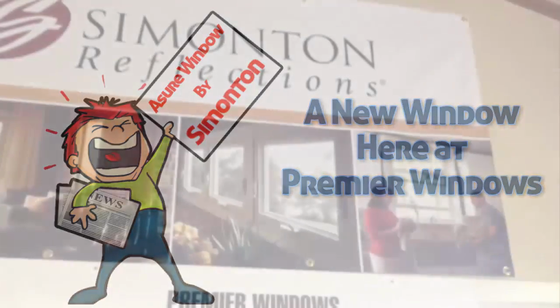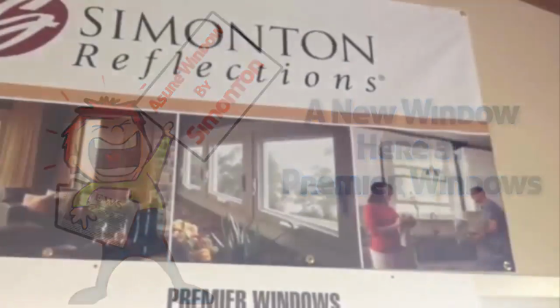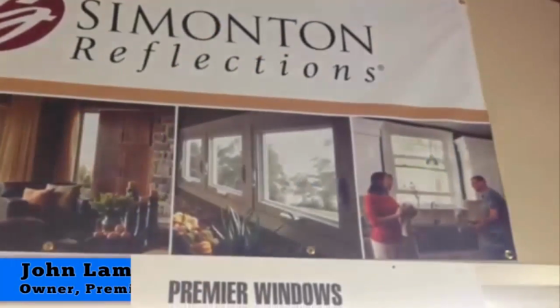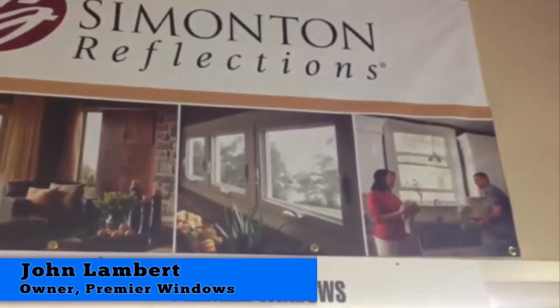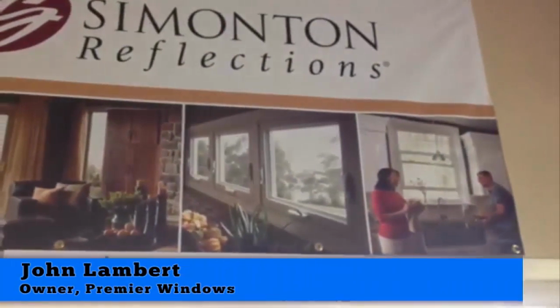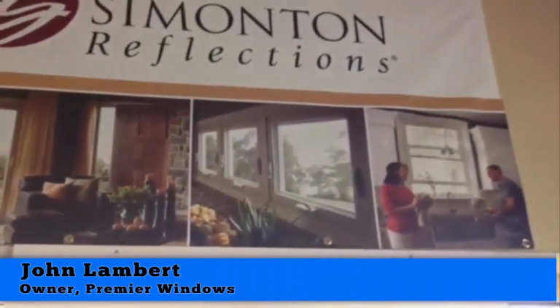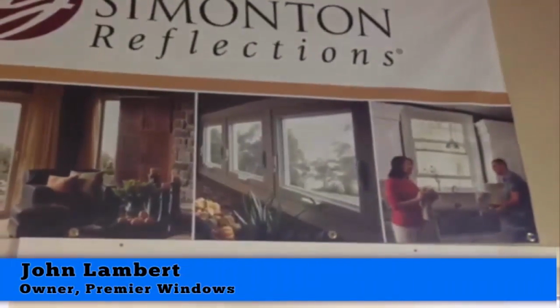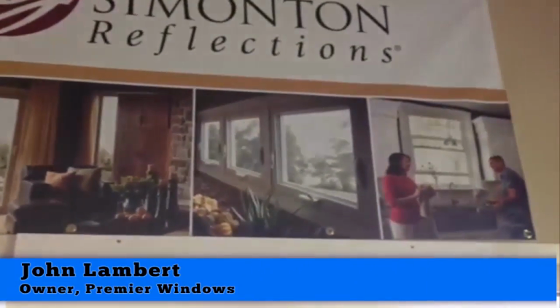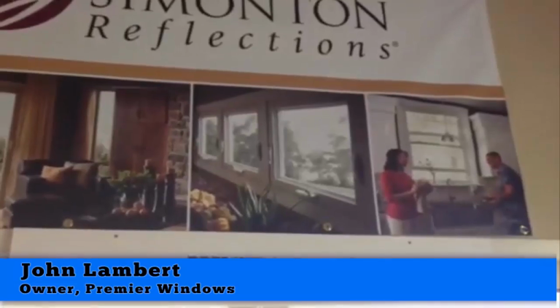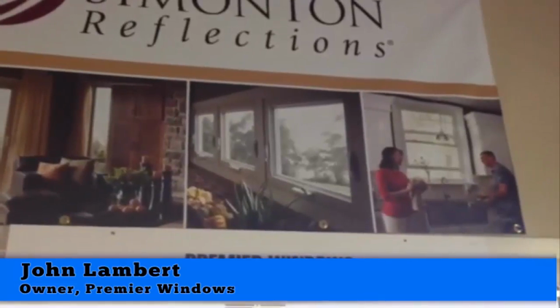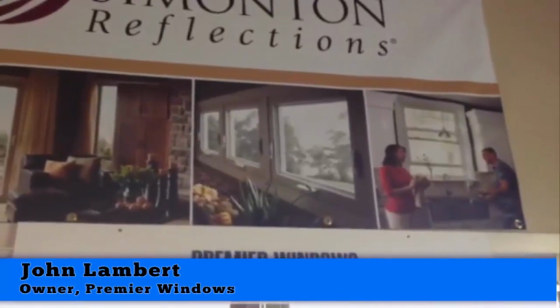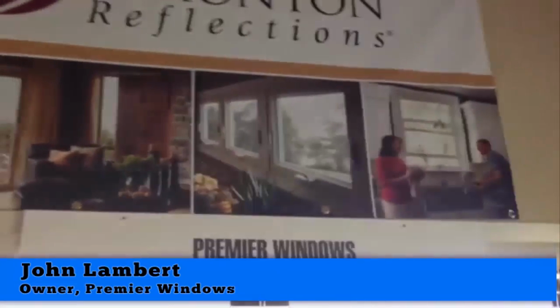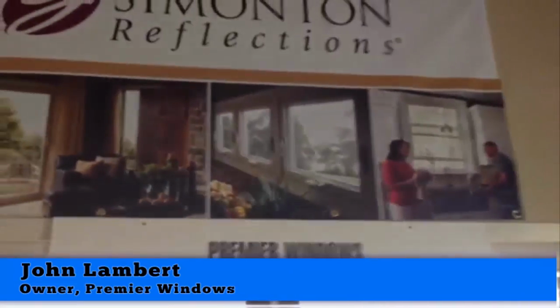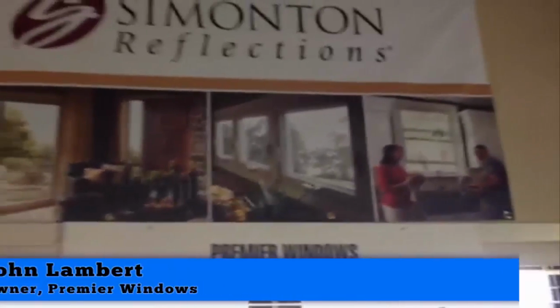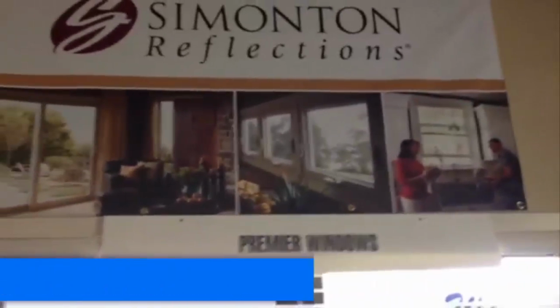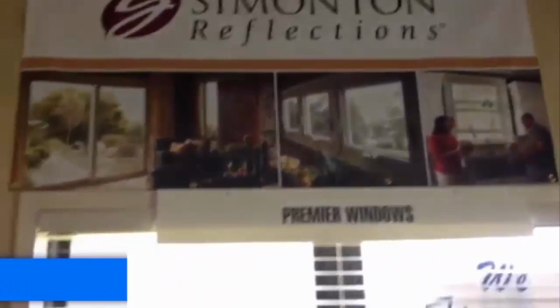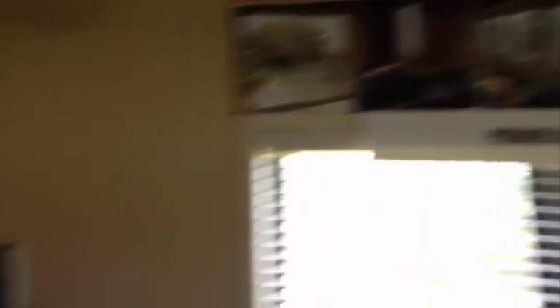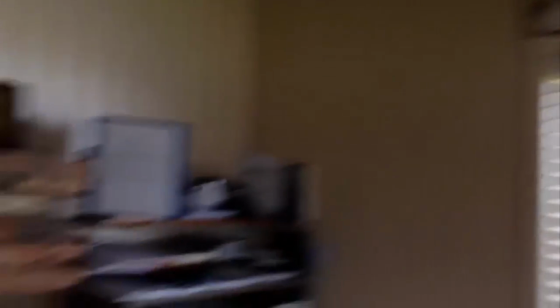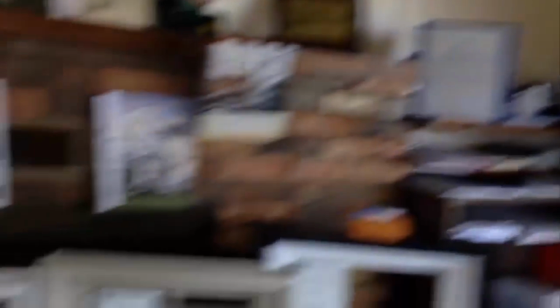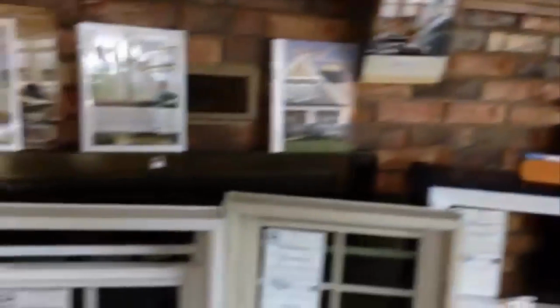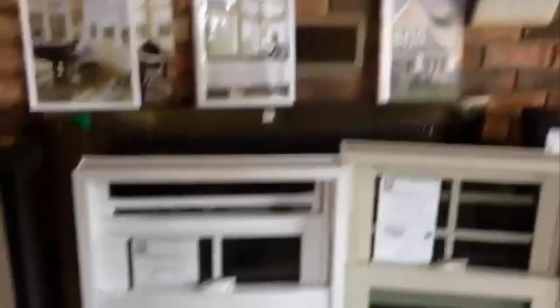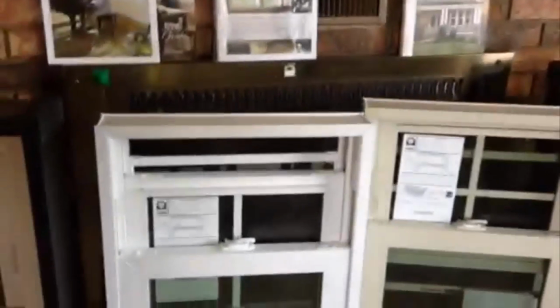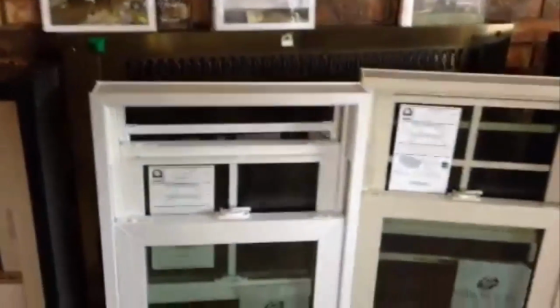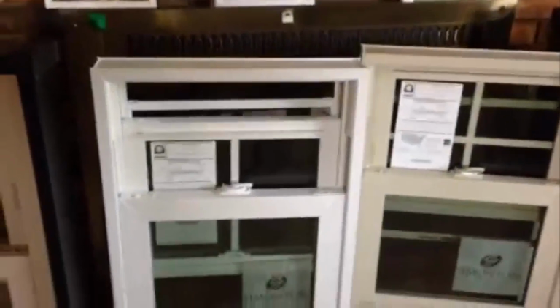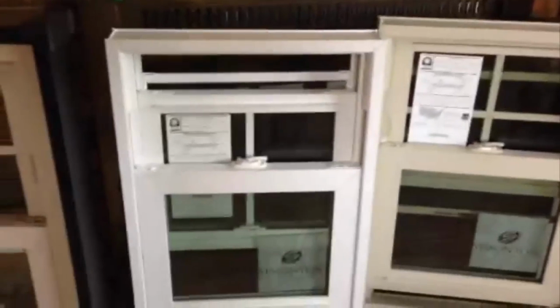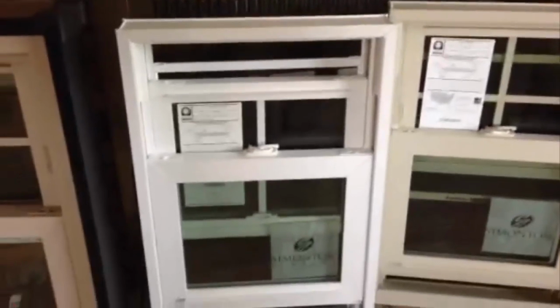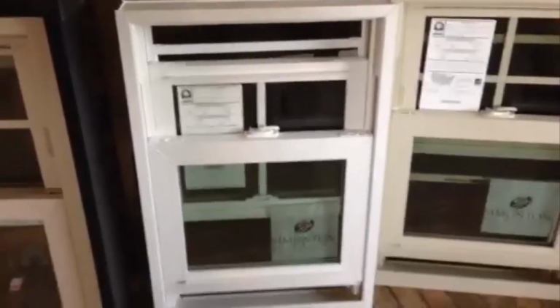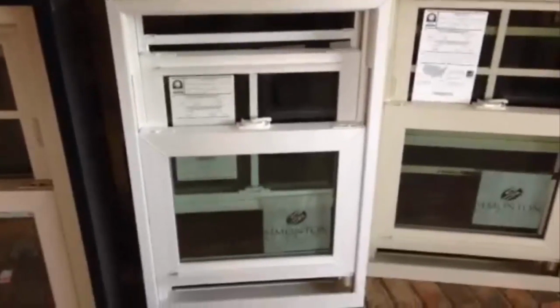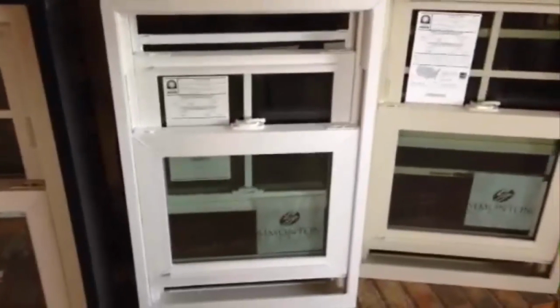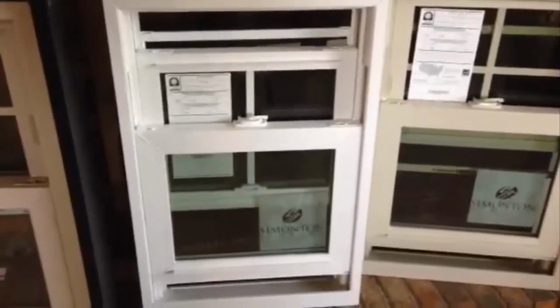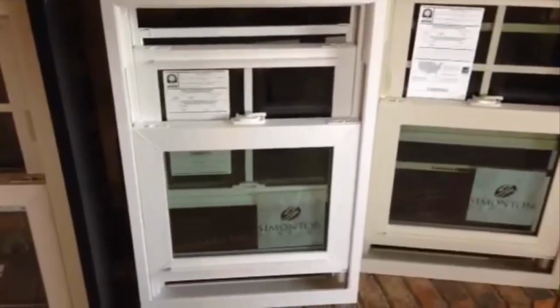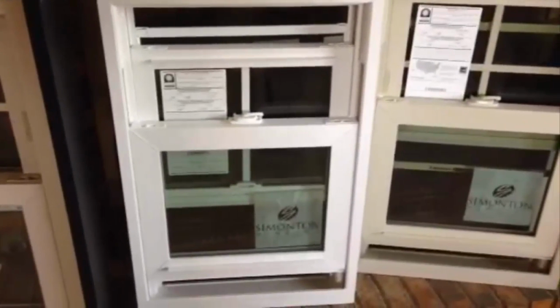Hey friends, John Lambert with Premier Windows. I want to introduce a new member of the Simonton family to our lineup. This is the Assure window. We're absolutely delighted to have it.